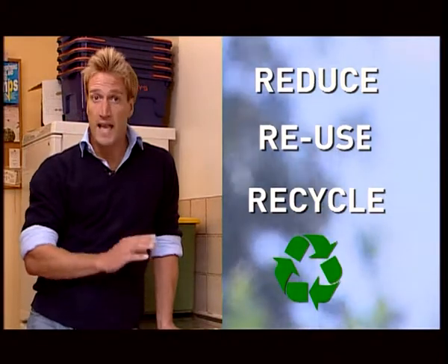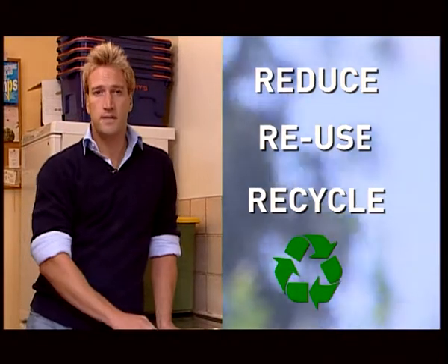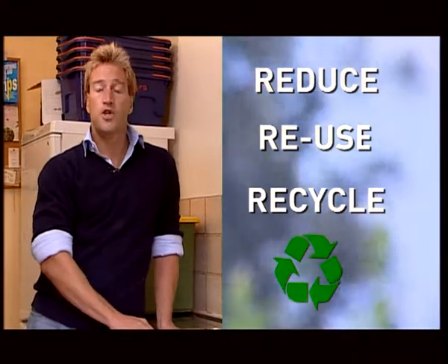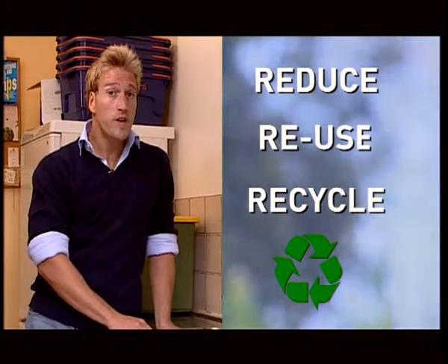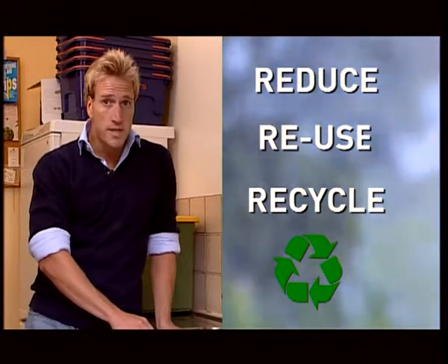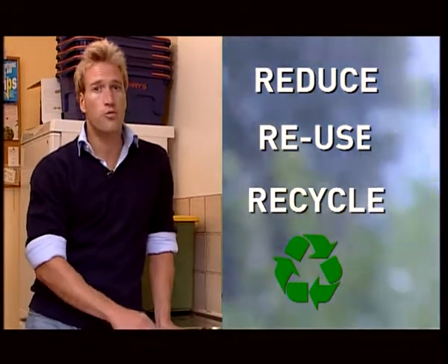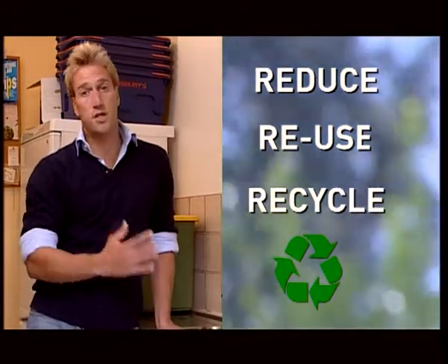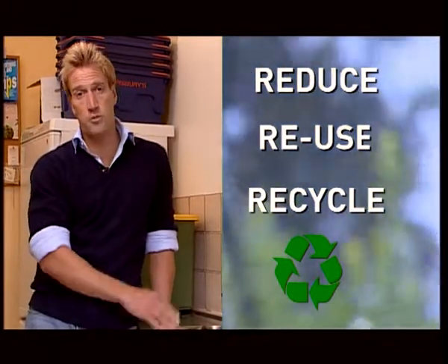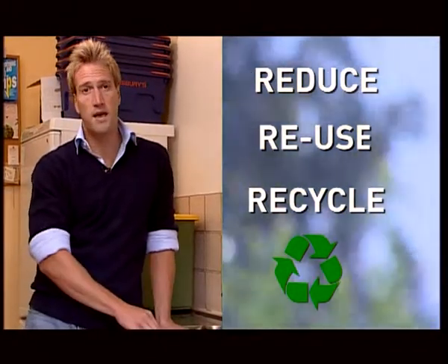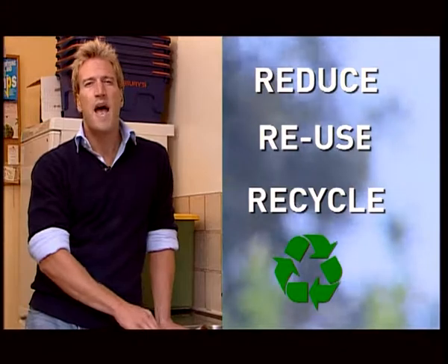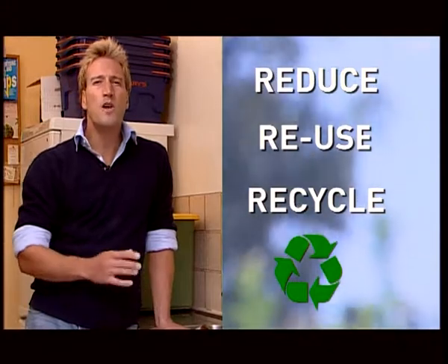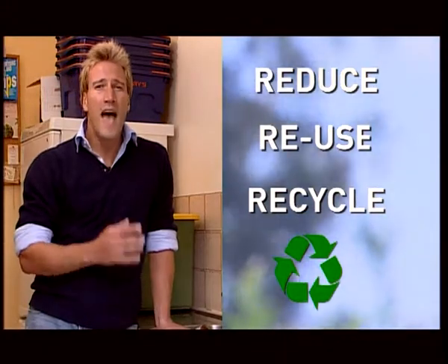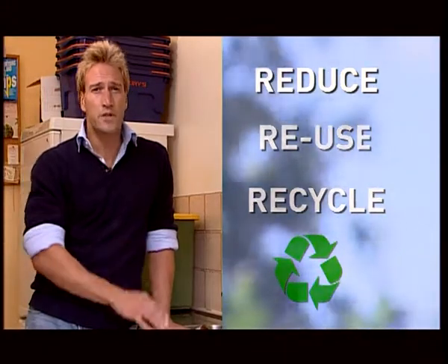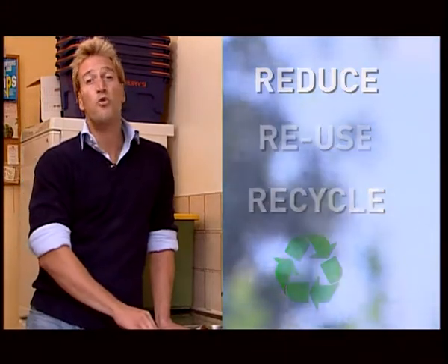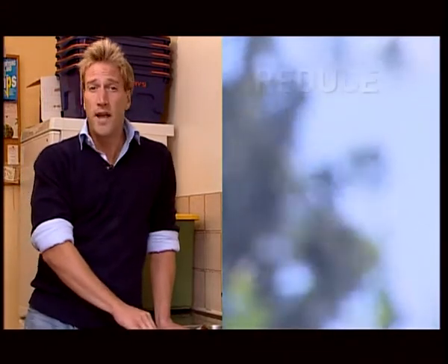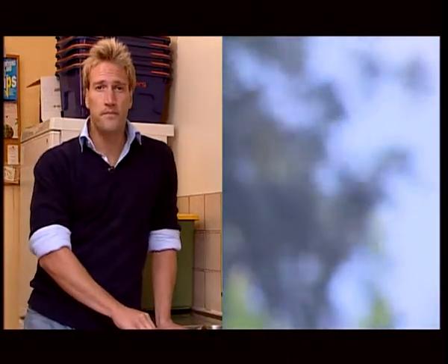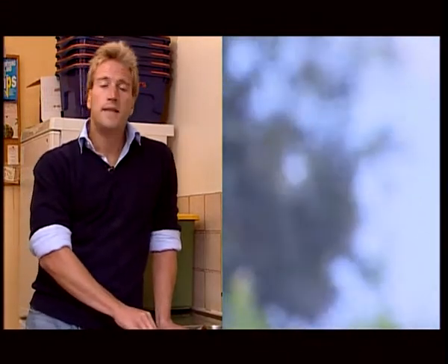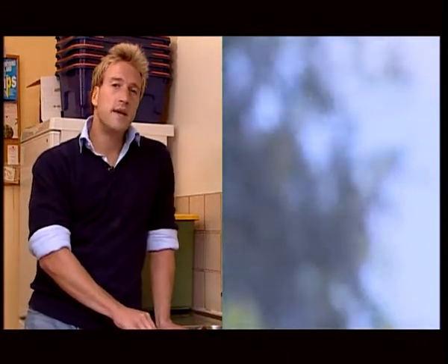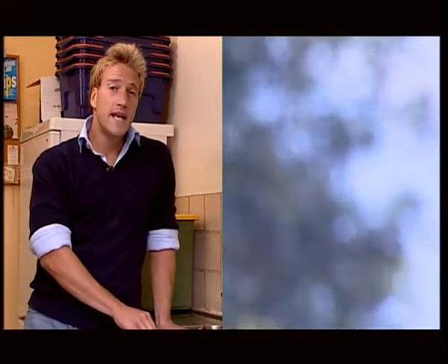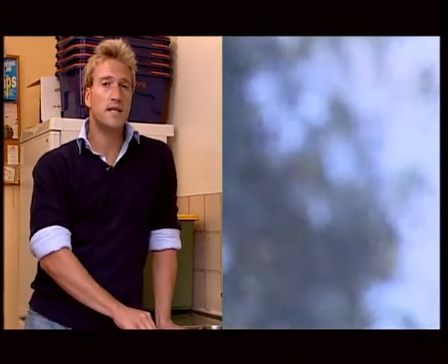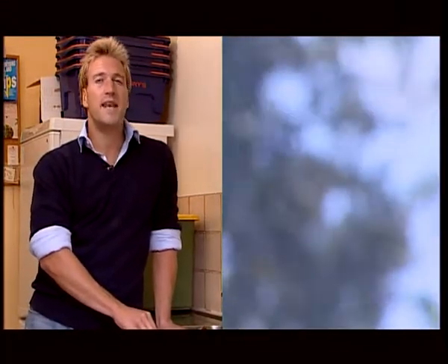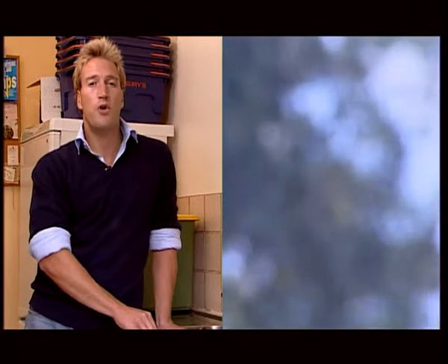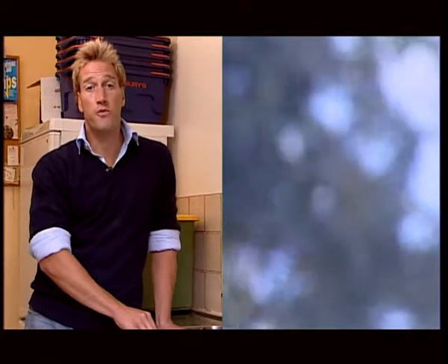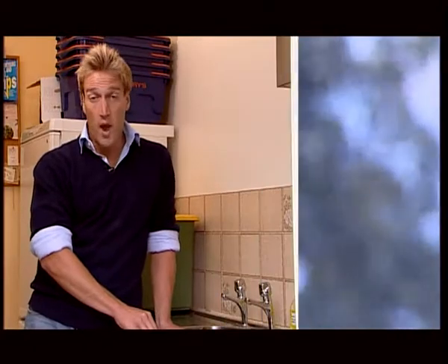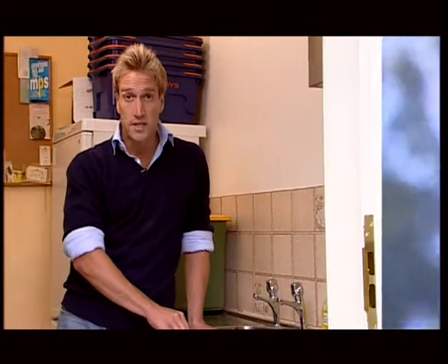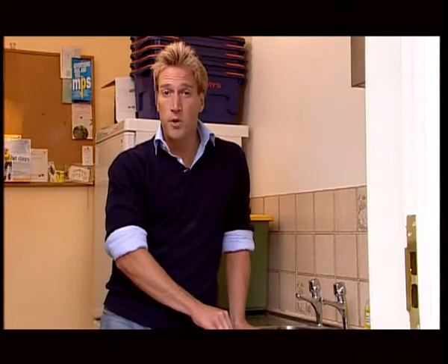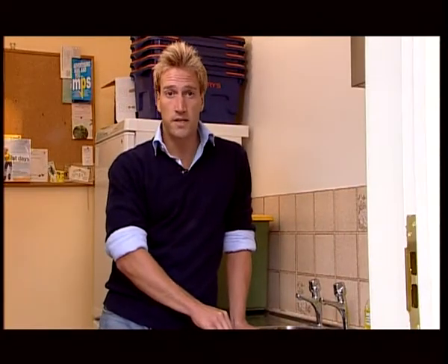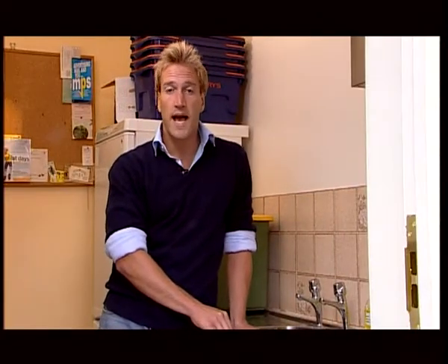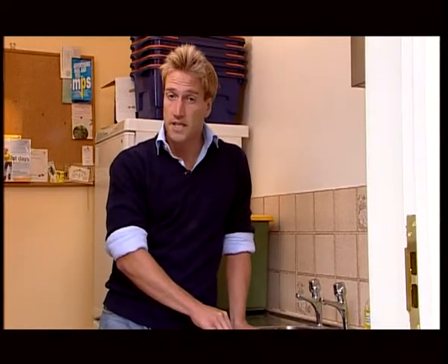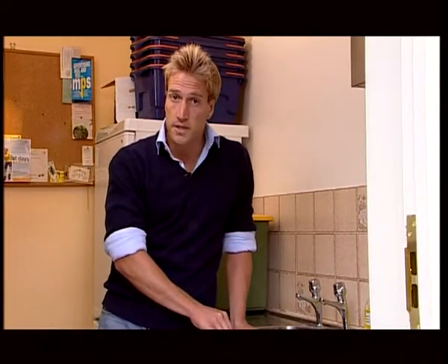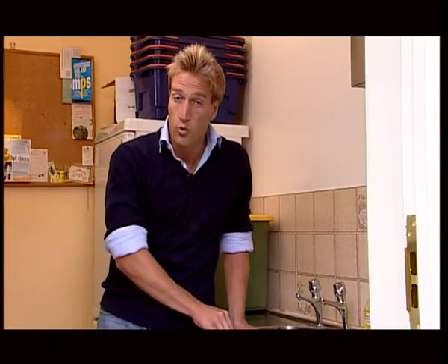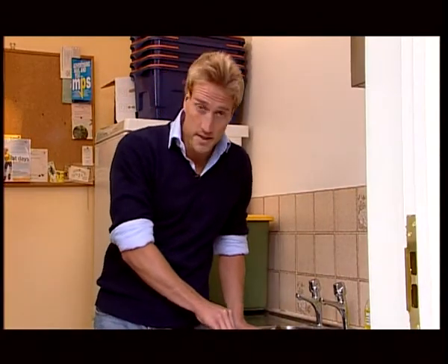Use less, try and reuse them rather than just throw them away. And only when we have to, recycle them. This means less waste and less pressure on finding ways to dispose of it, and less cost for all of us.